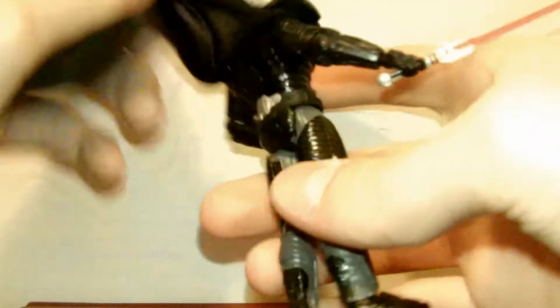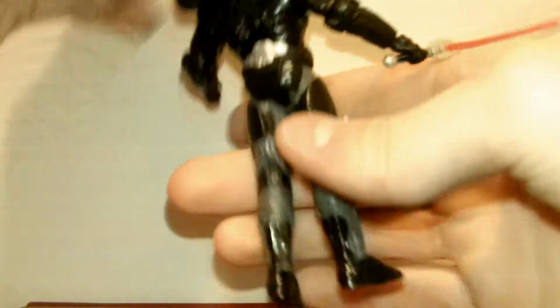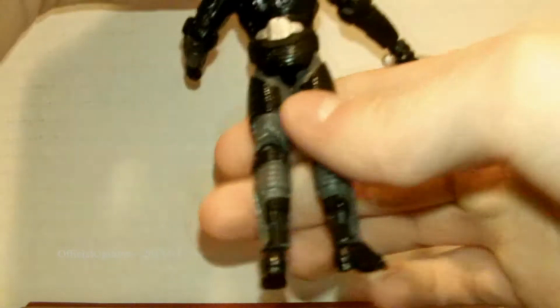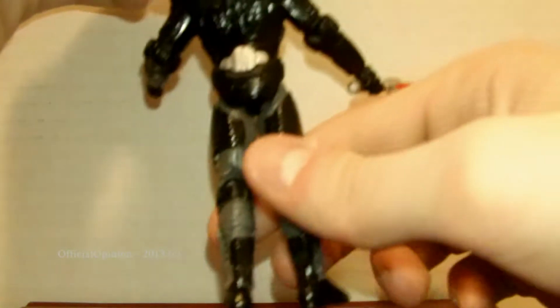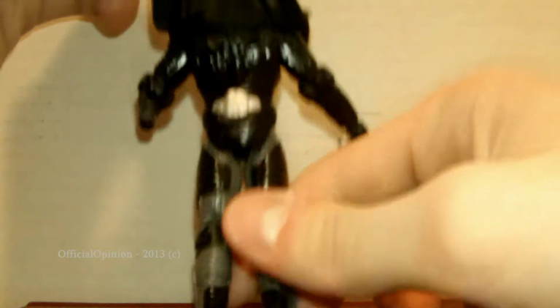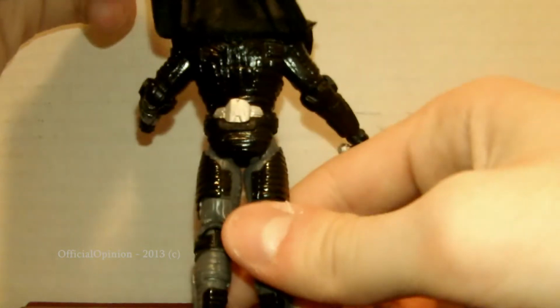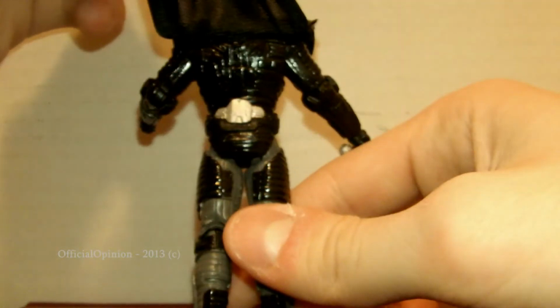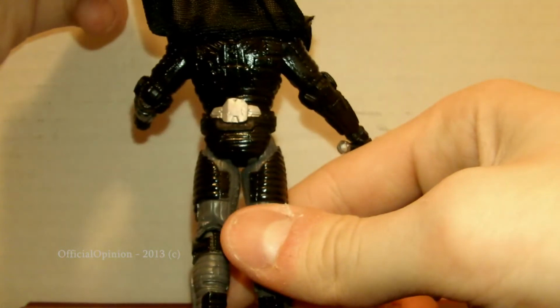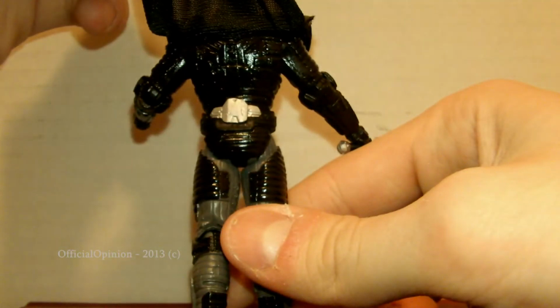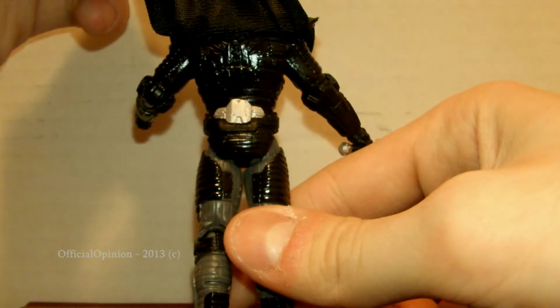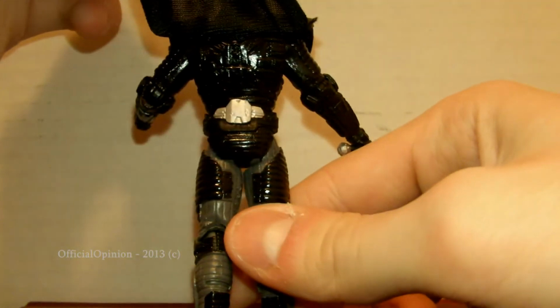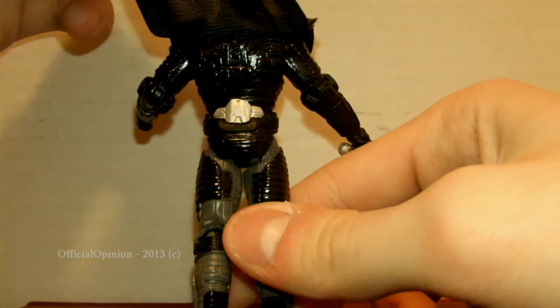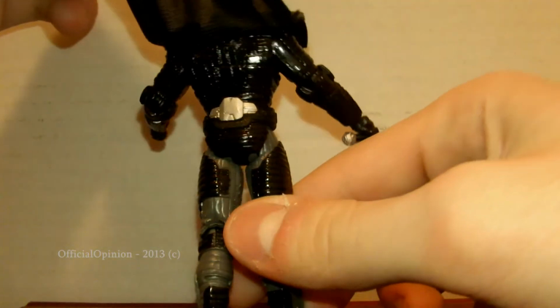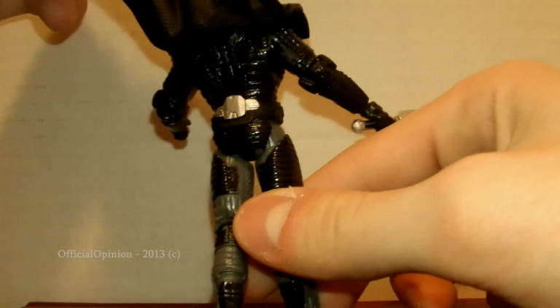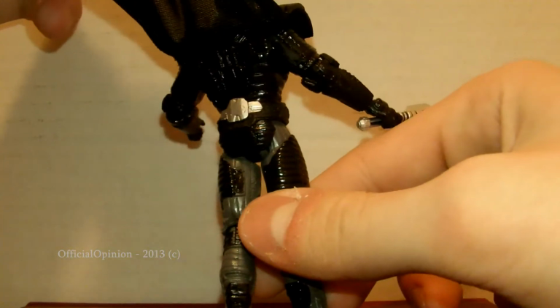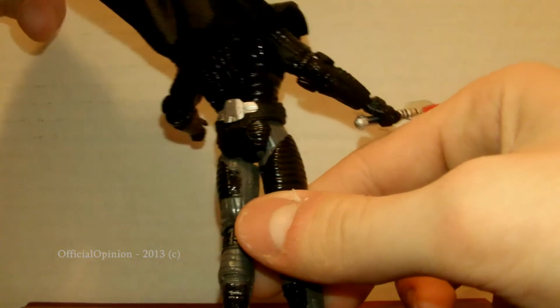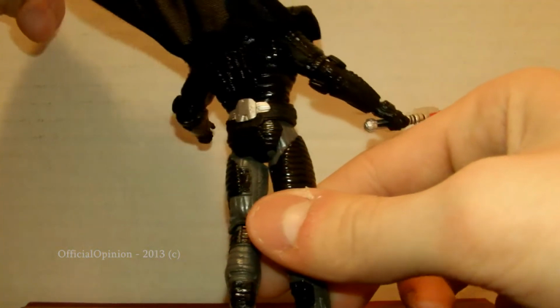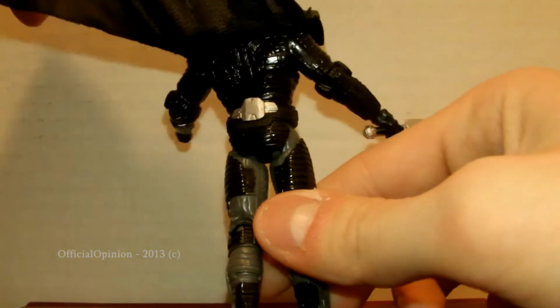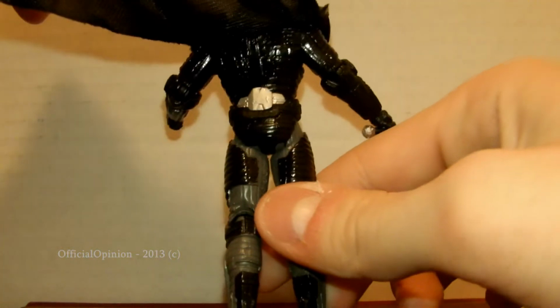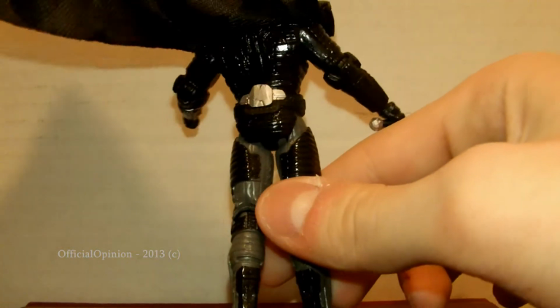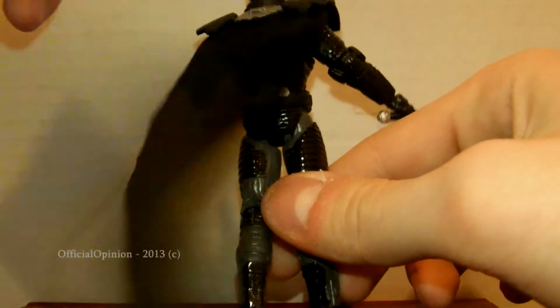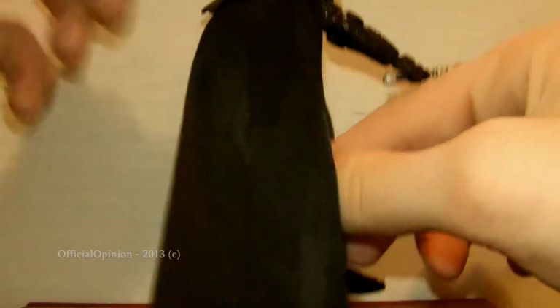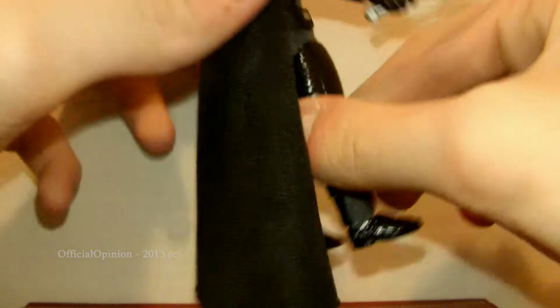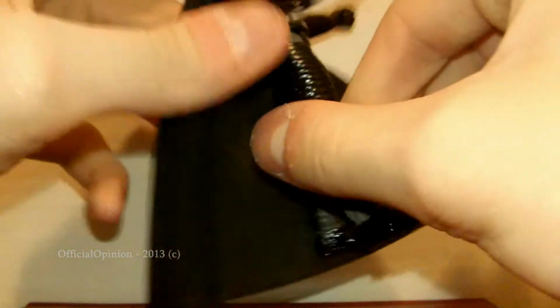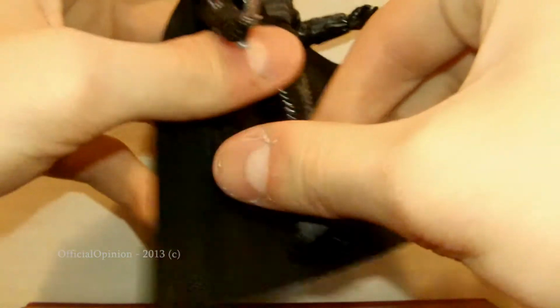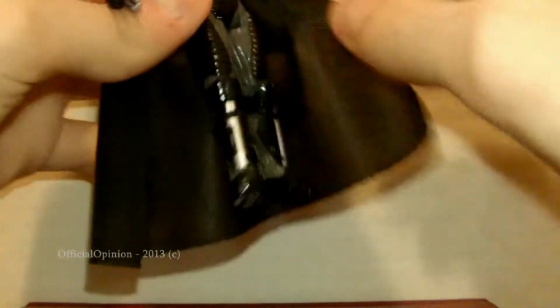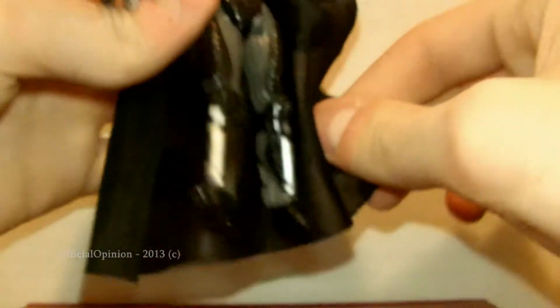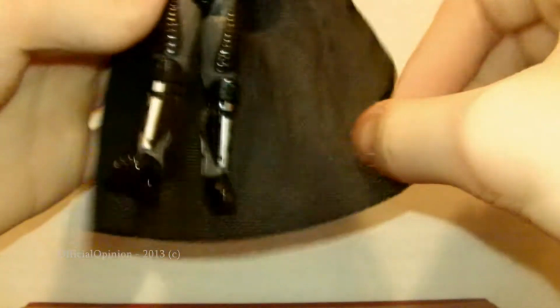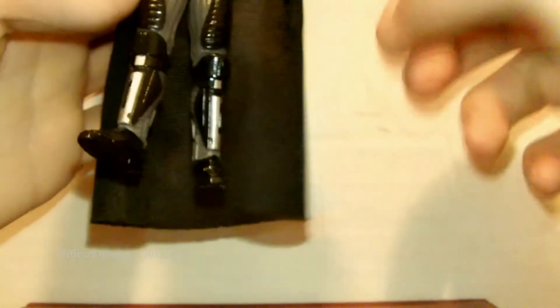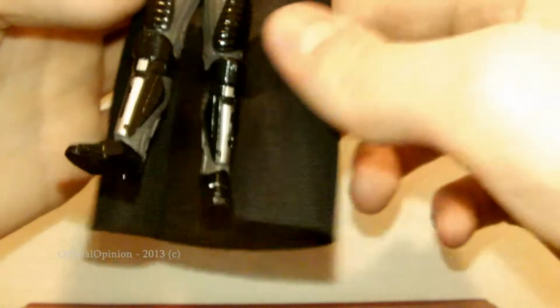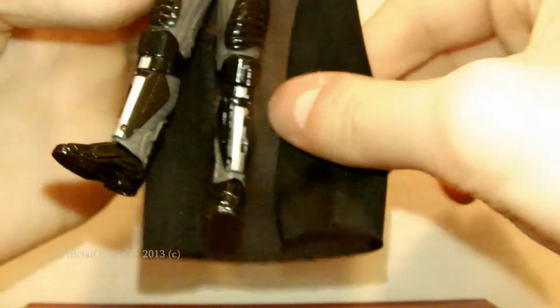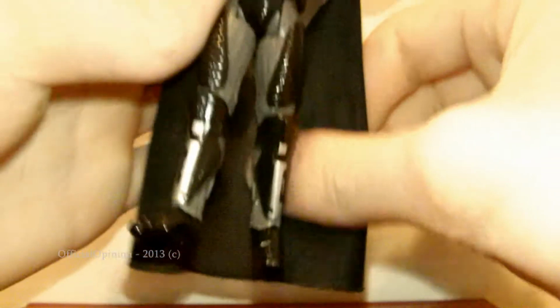The amazing sculpting work goes all the way around the back too when you lift the cape up. You can see the silver paint has to go around, and the detailing for the armor.